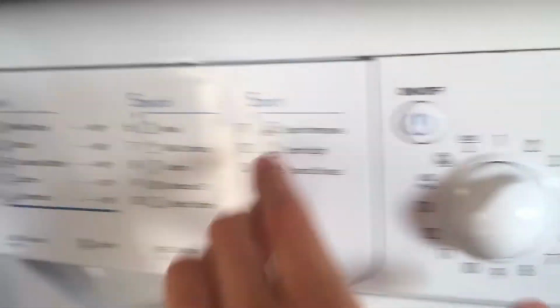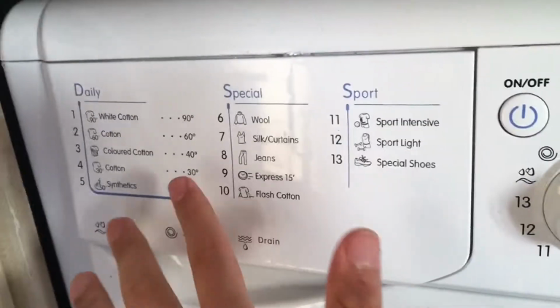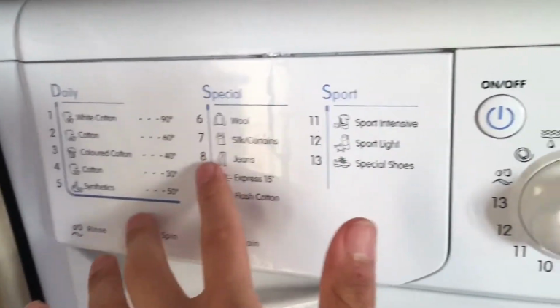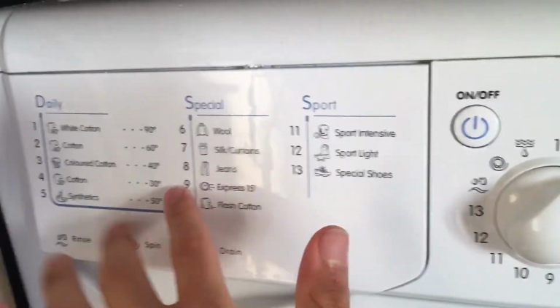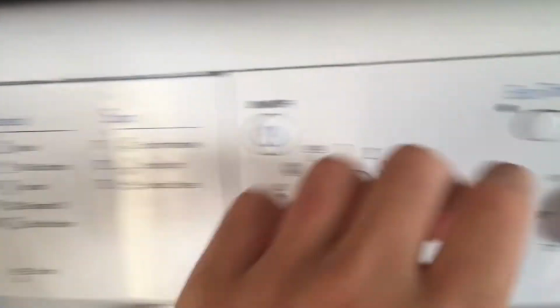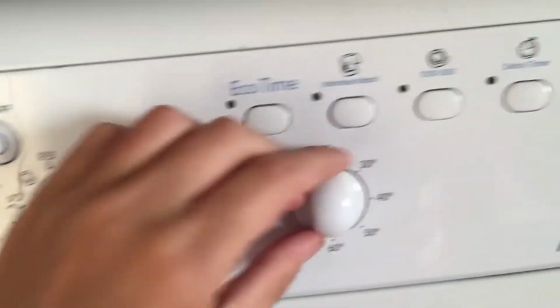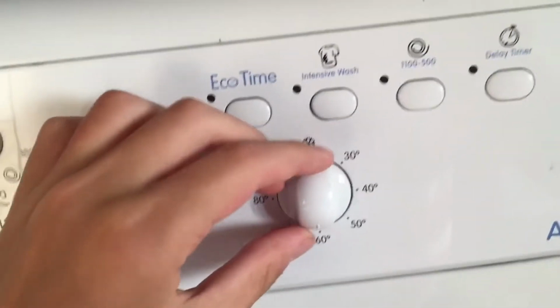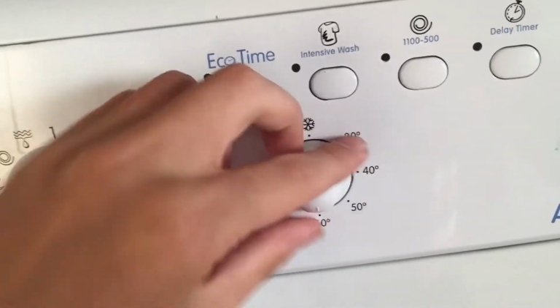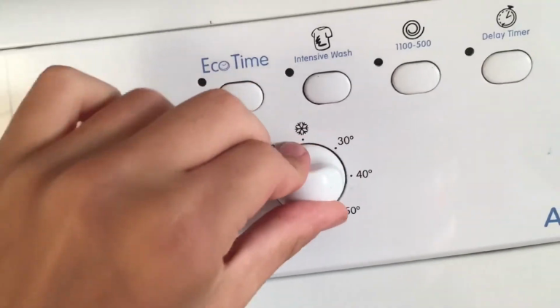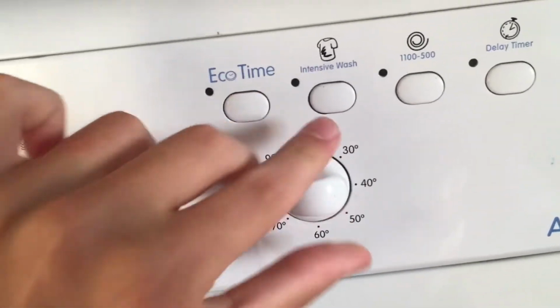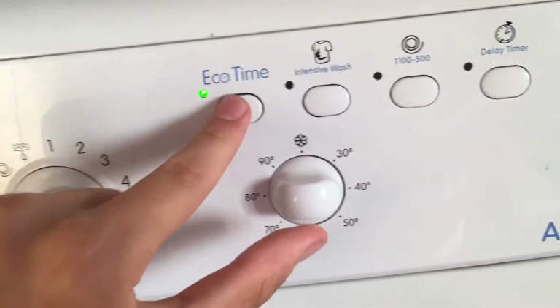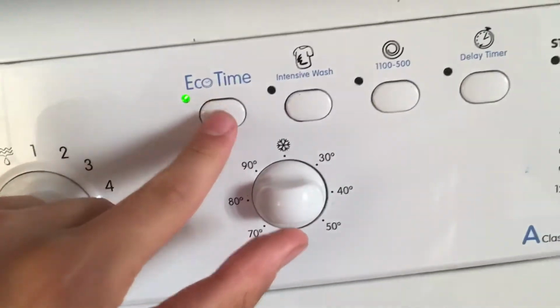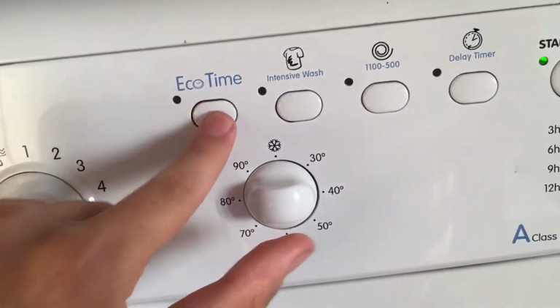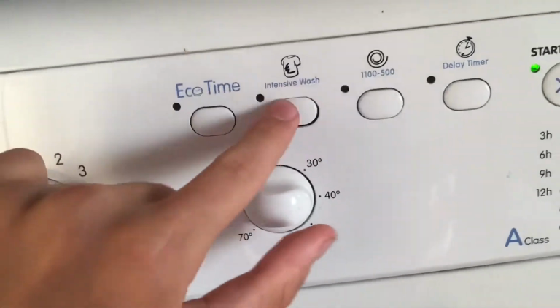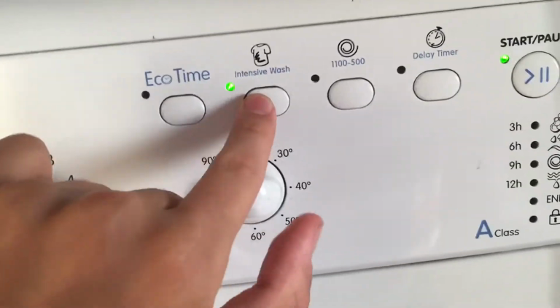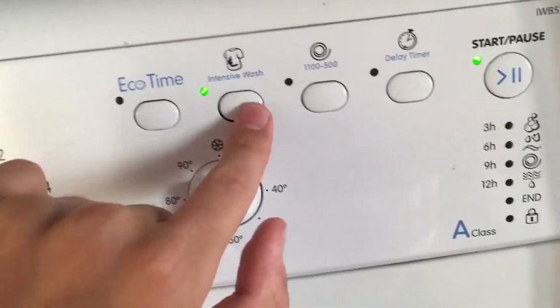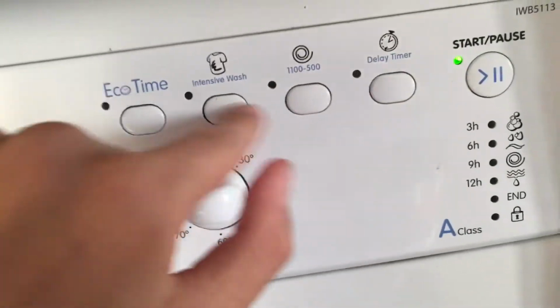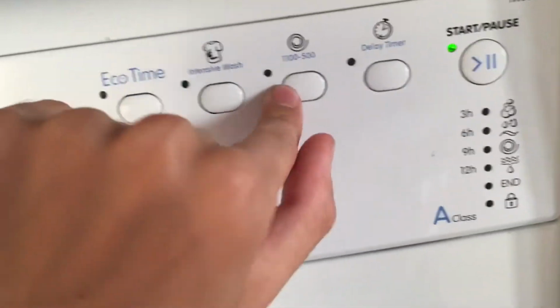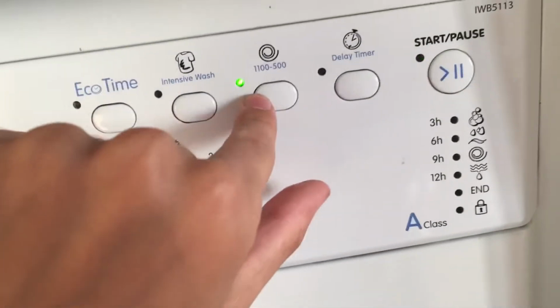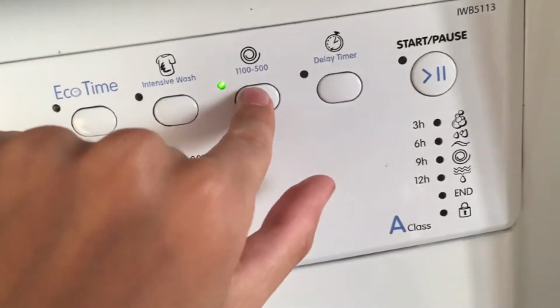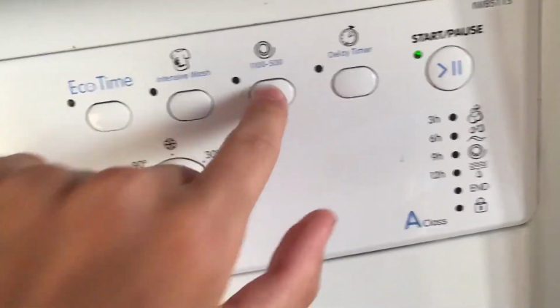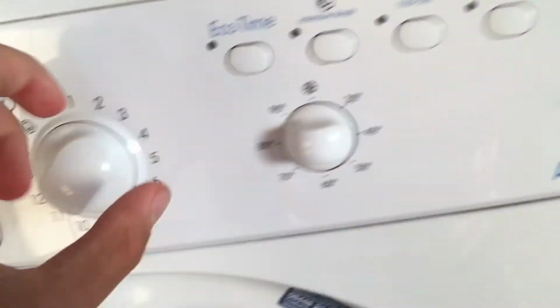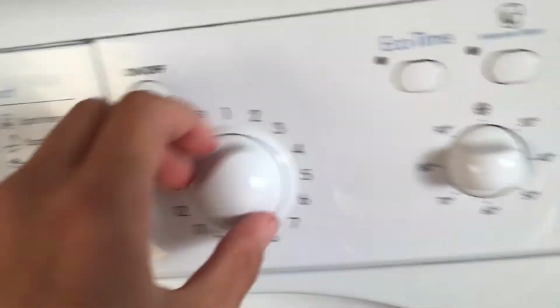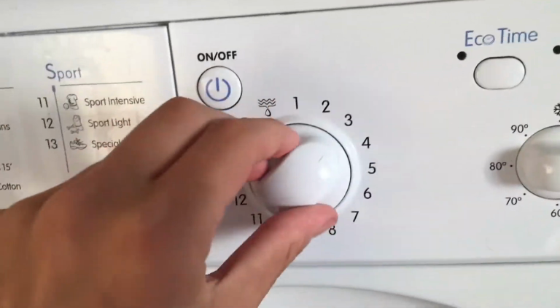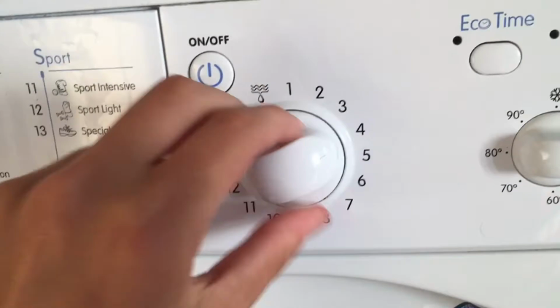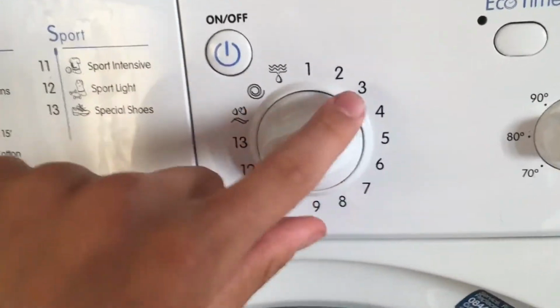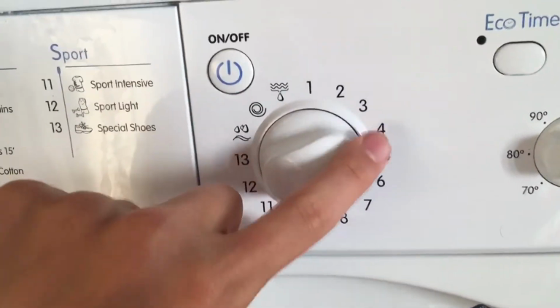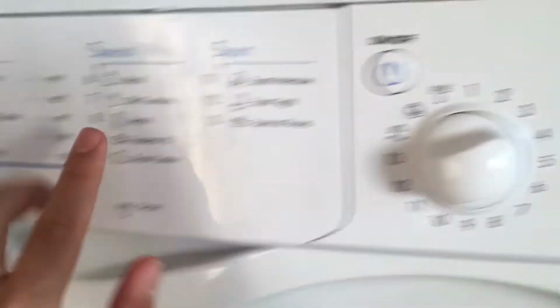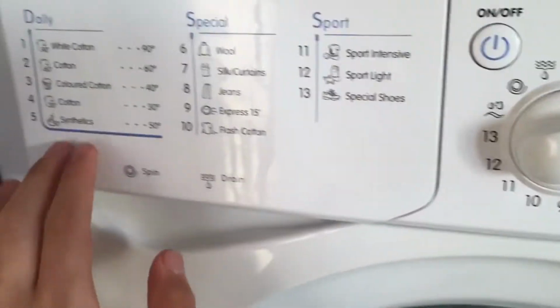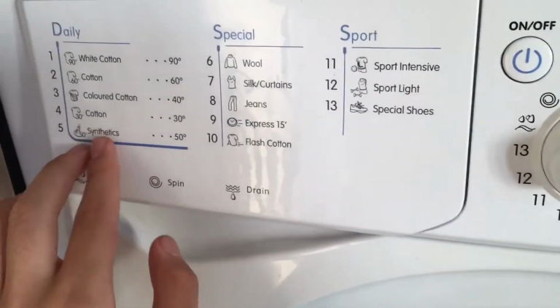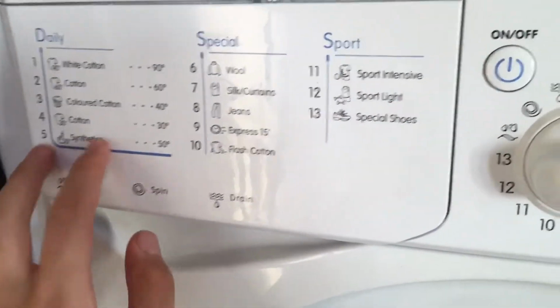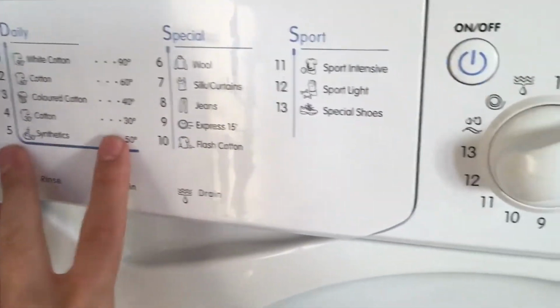Program 3: color cotton 40. Program 4: cotton 30.